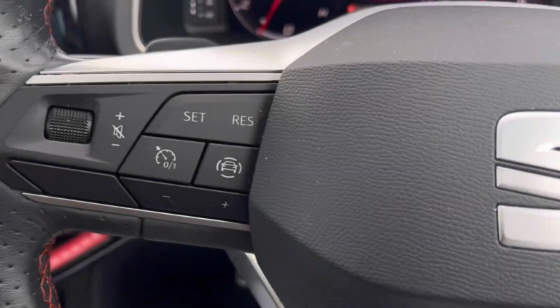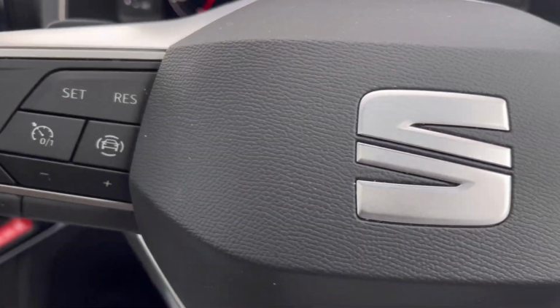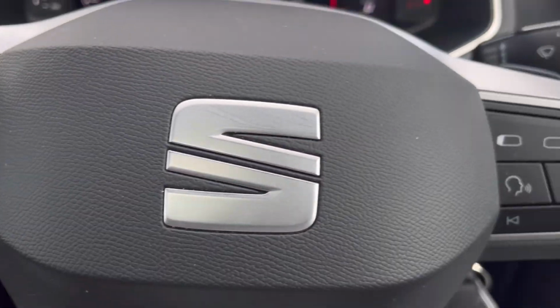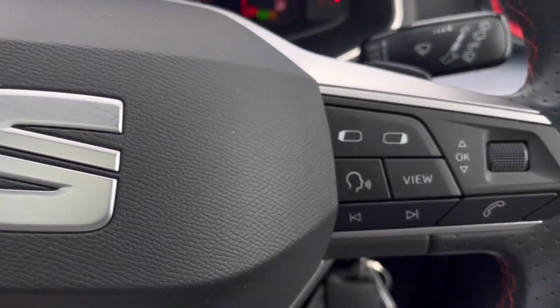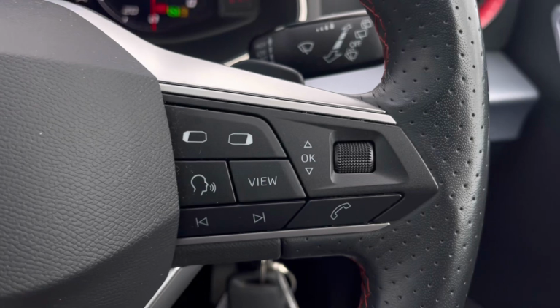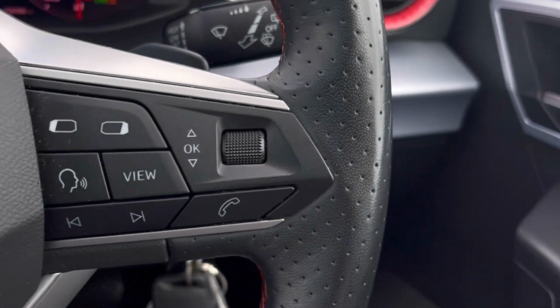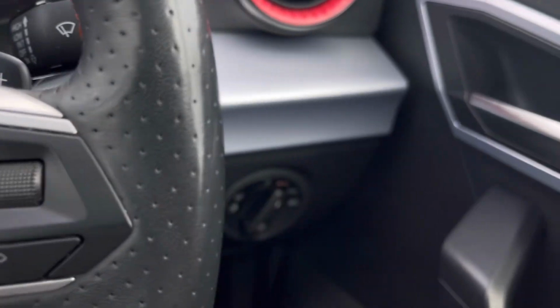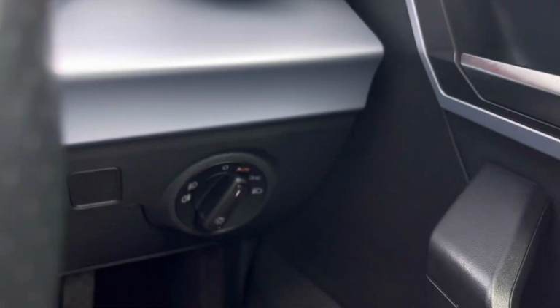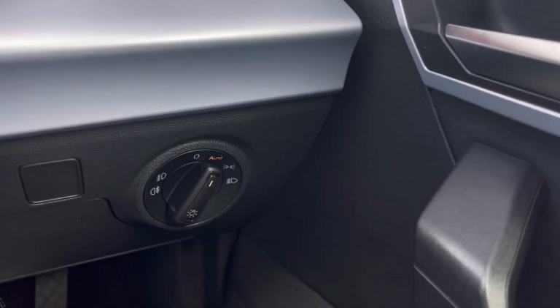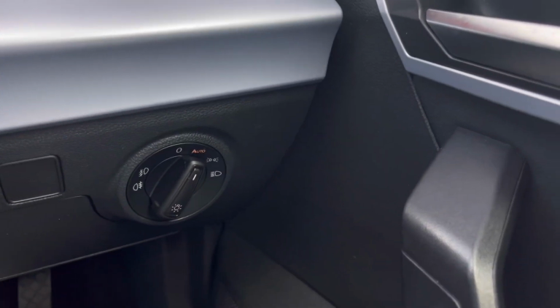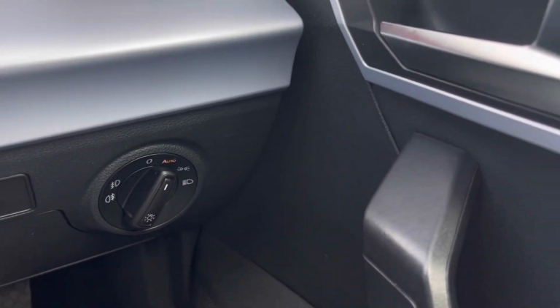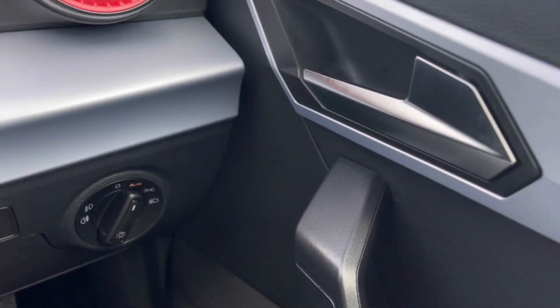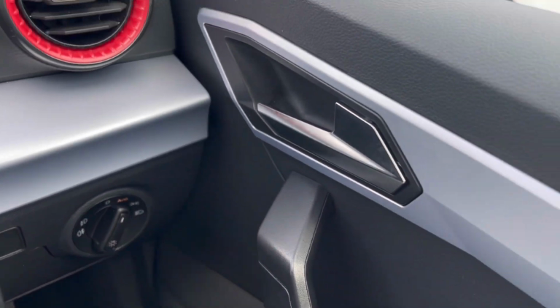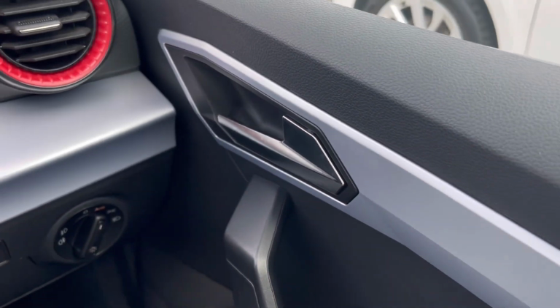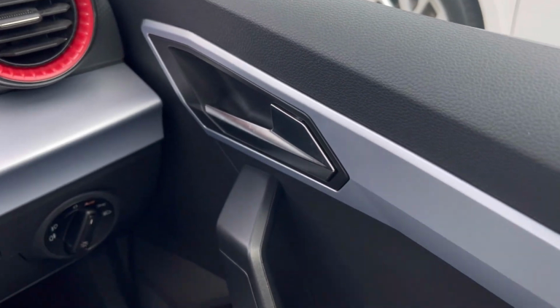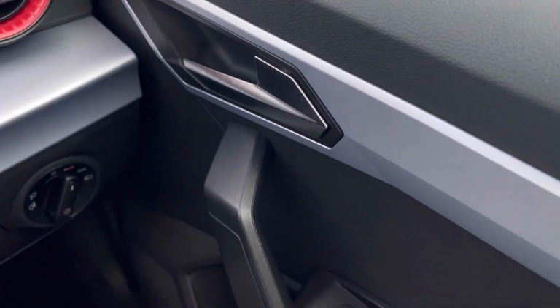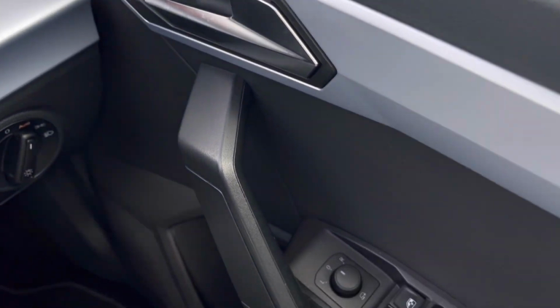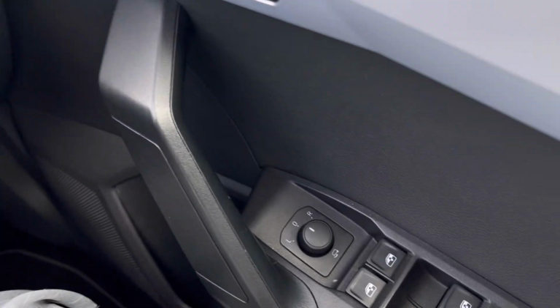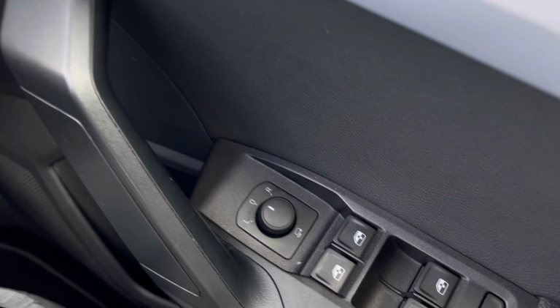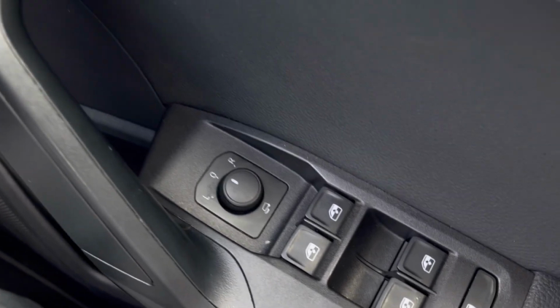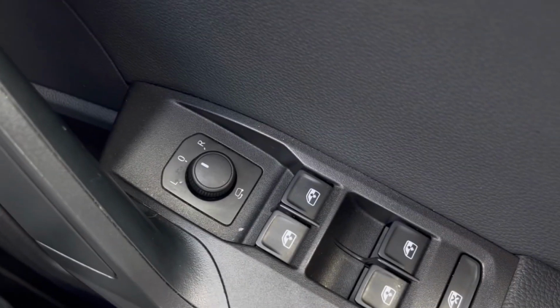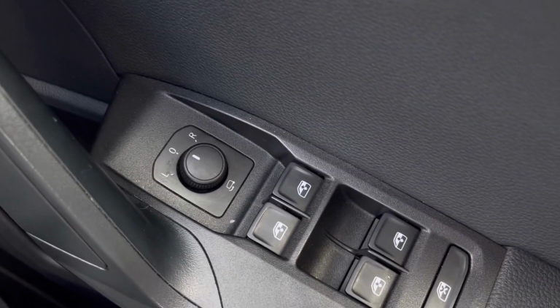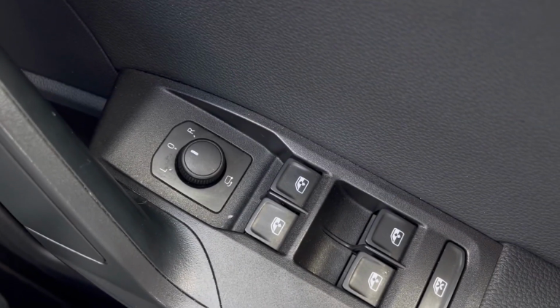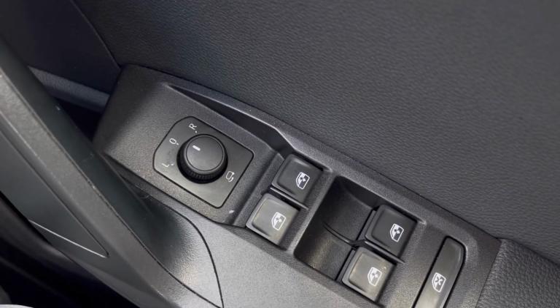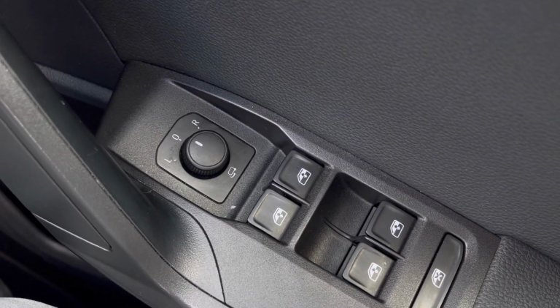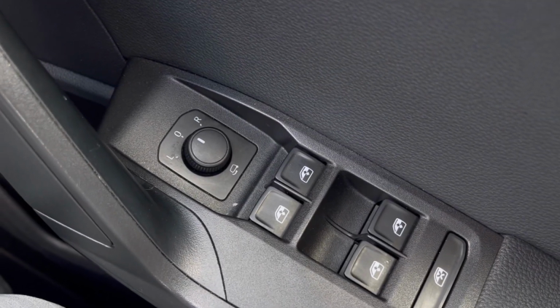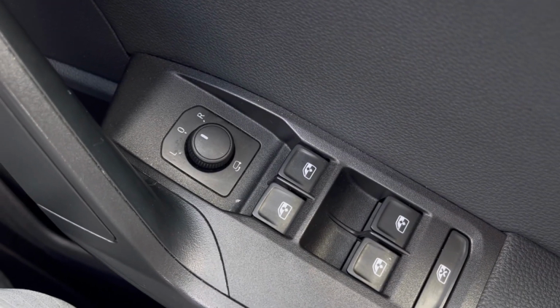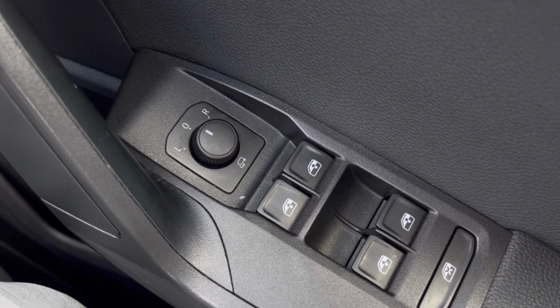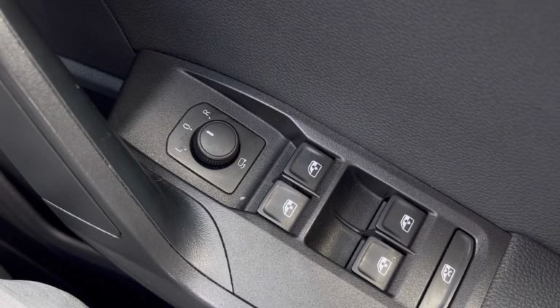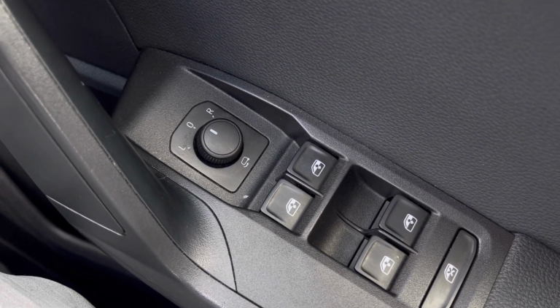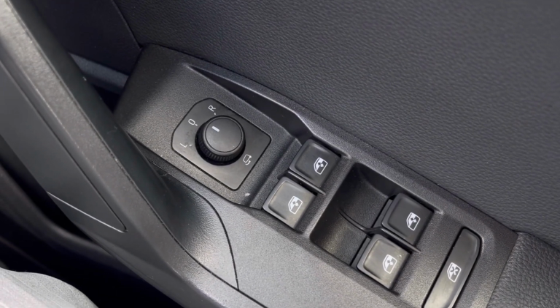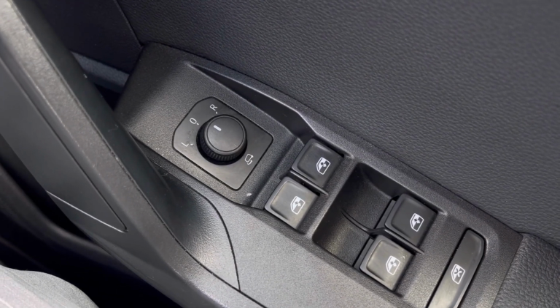Making our way inside the vehicle, the multifunction steering wheel has a nice leather grip. We also have automatic headlights ensuring they activate at the correct times, alongside the window controls on the driver's door, all easily accessible on the right-hand side.